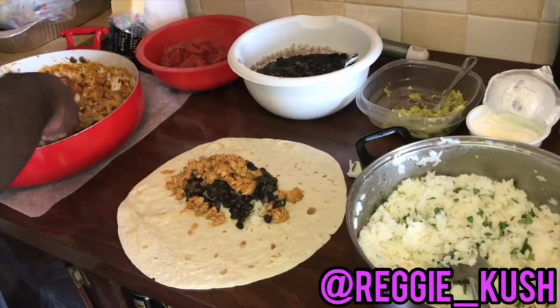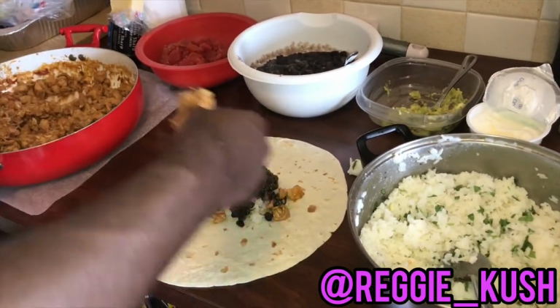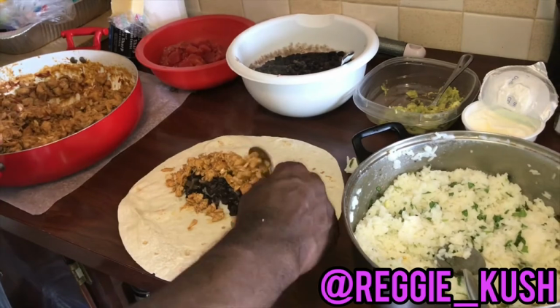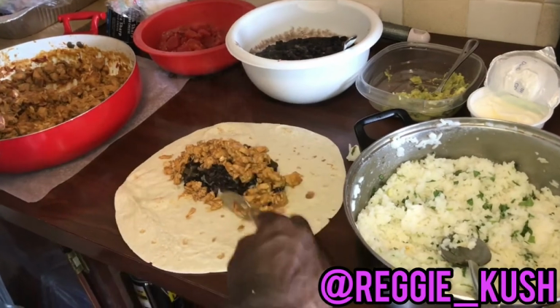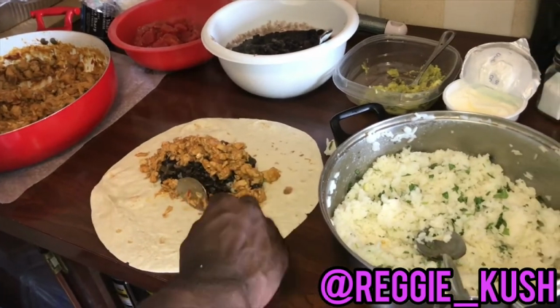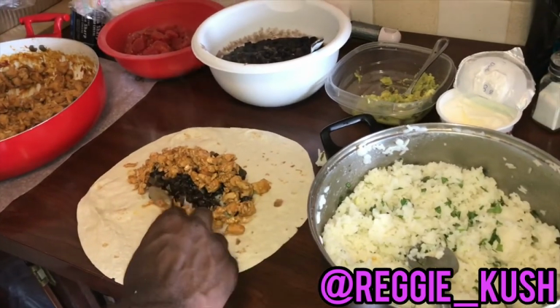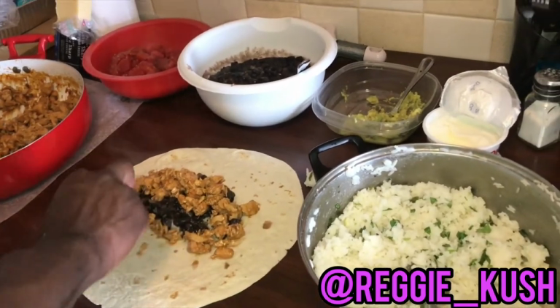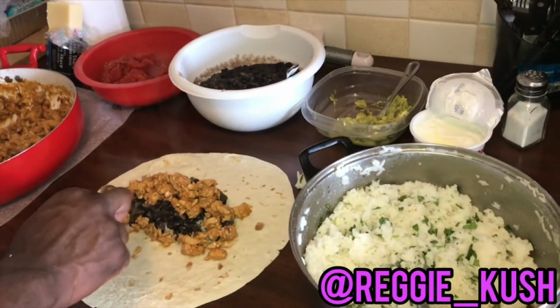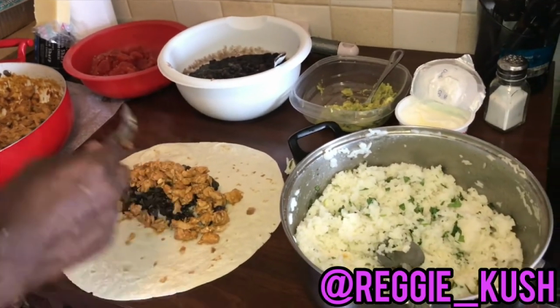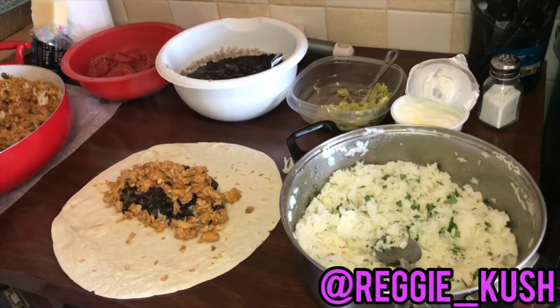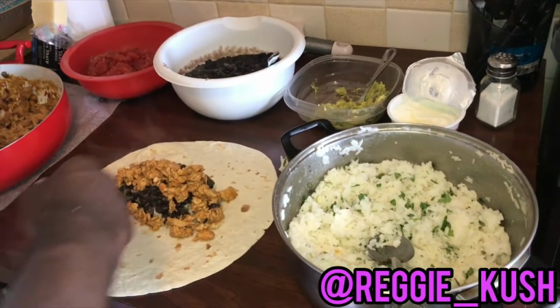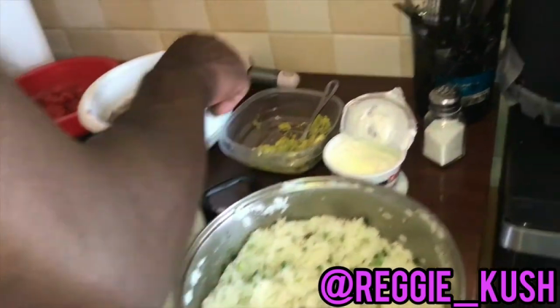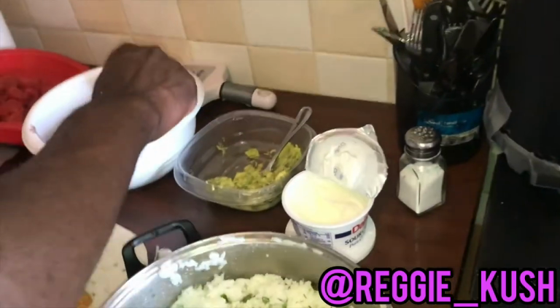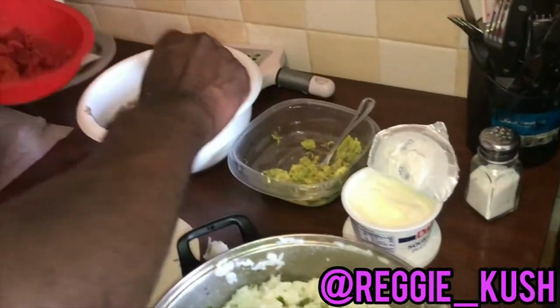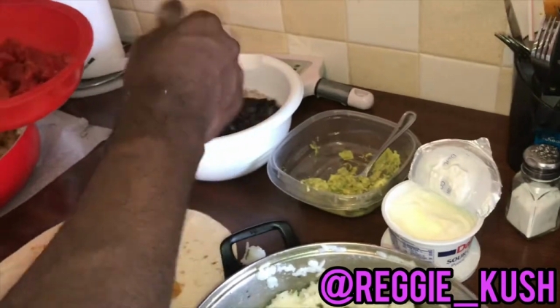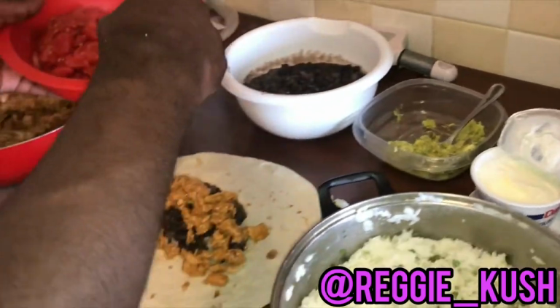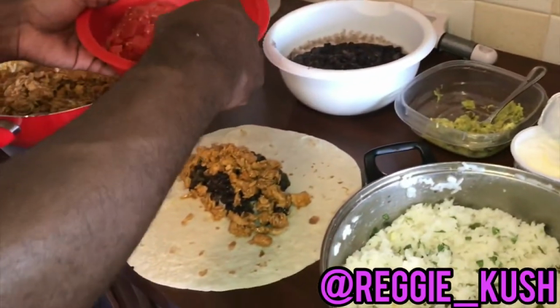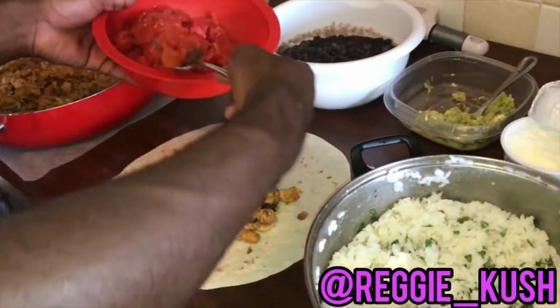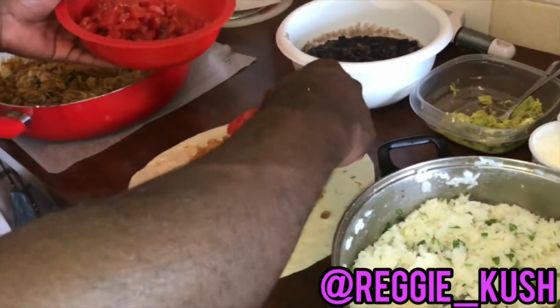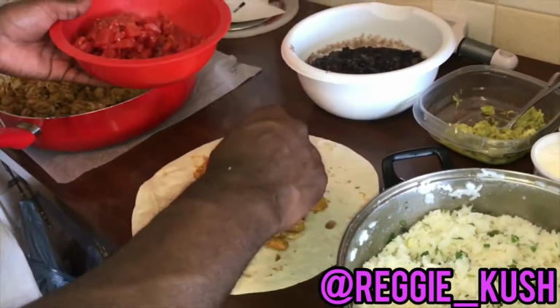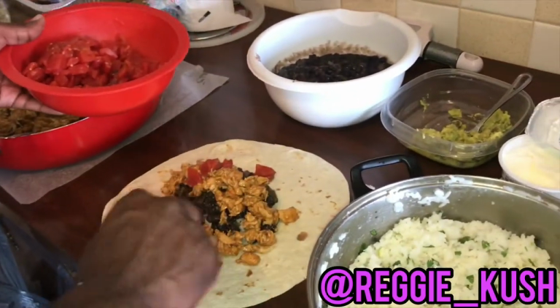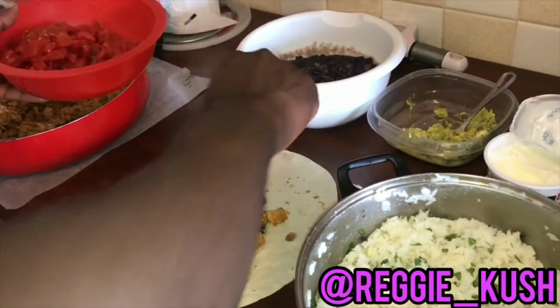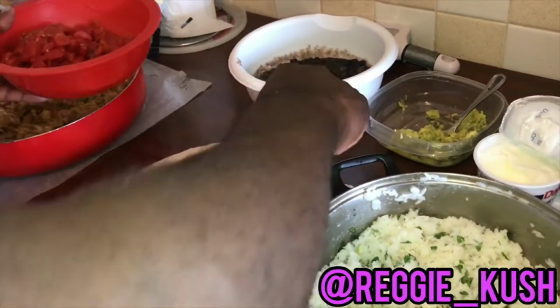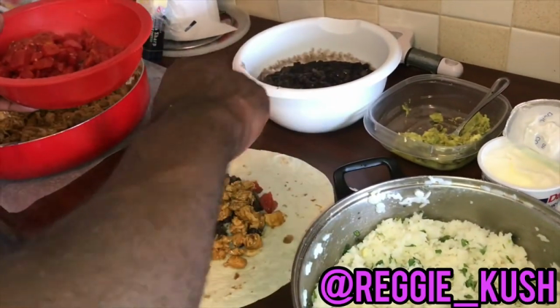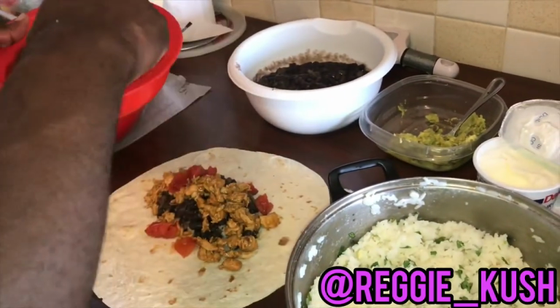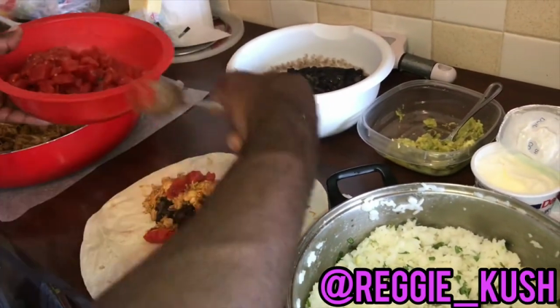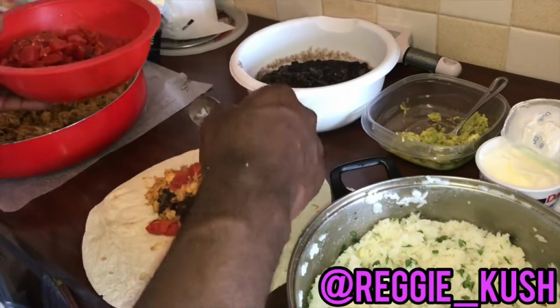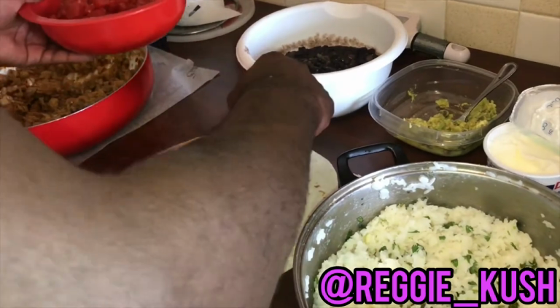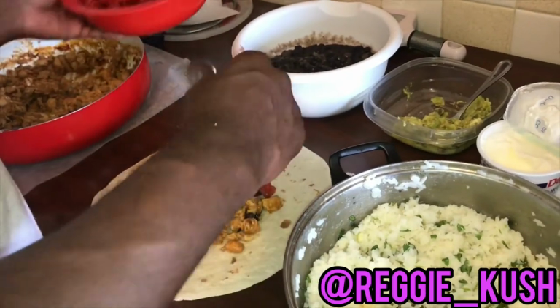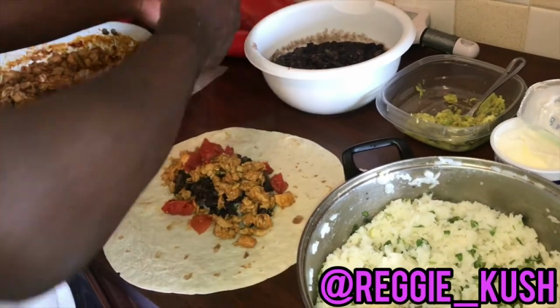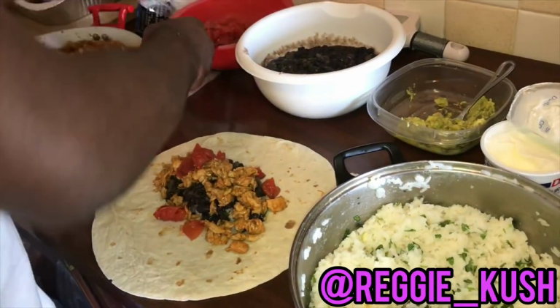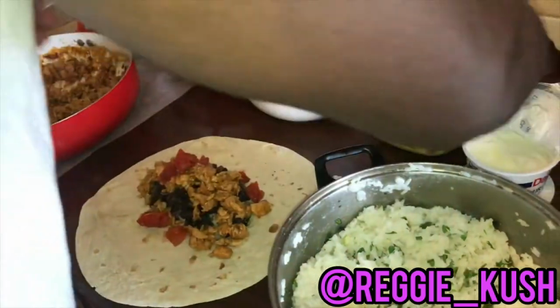Your Moriokort springboard head ass can place as much chicken on this burrito as you want. Just make sure you're able to roll it up like a fat blunt. I'ma throw some of these tomatoes on top. And now your Lapras built ass wanna add some of this avocado.